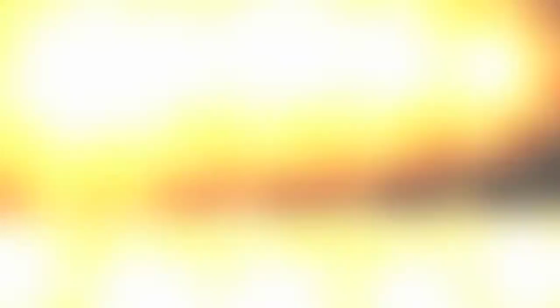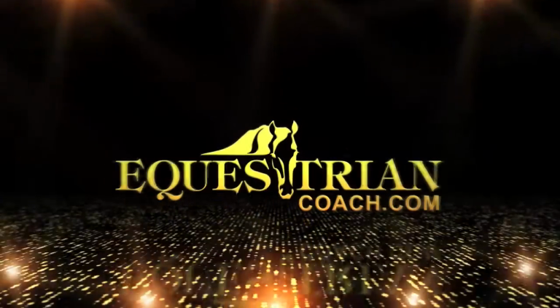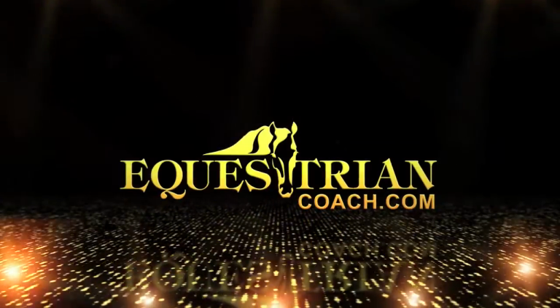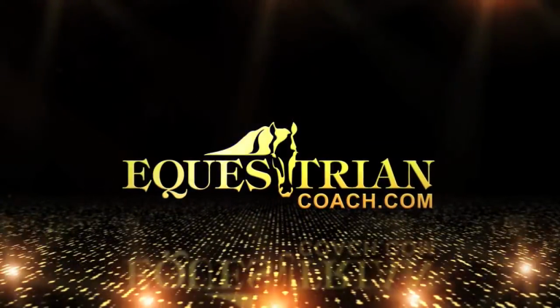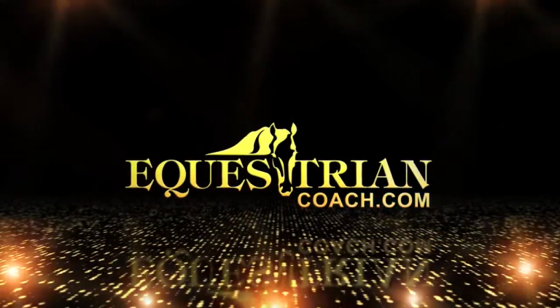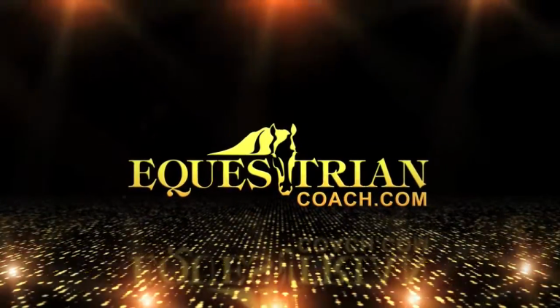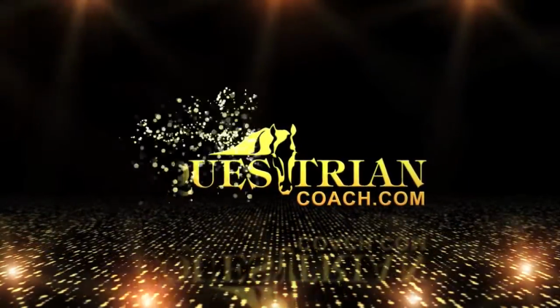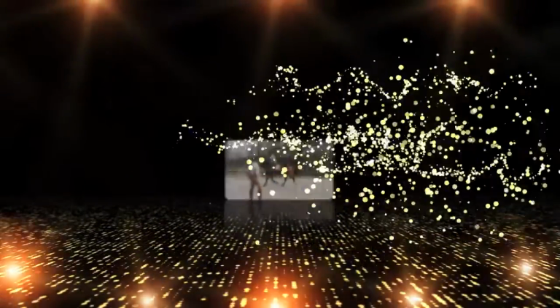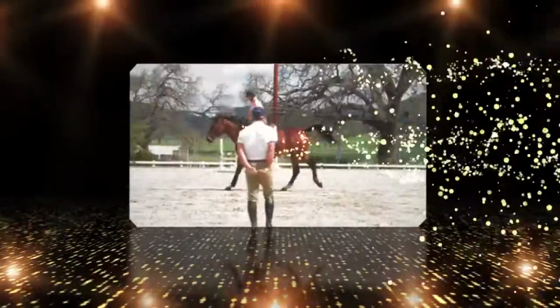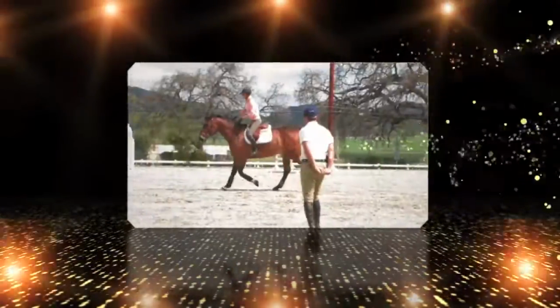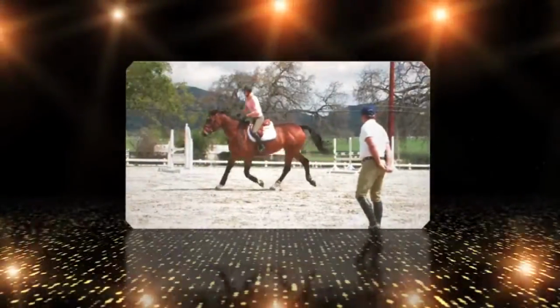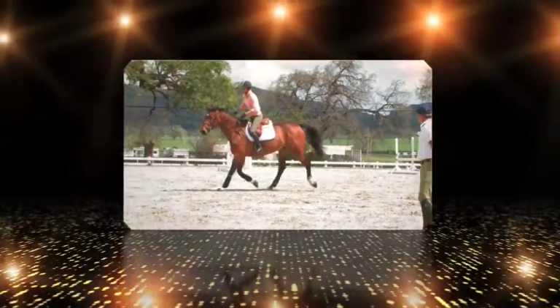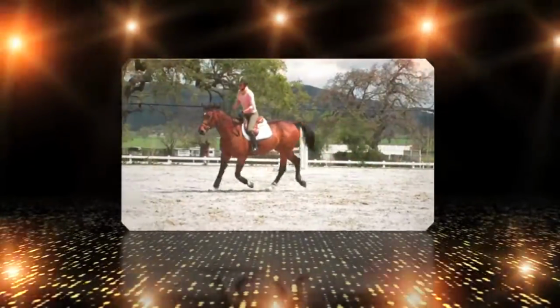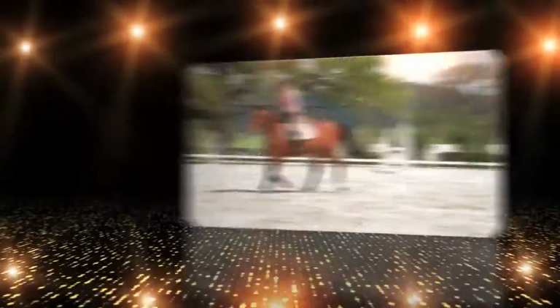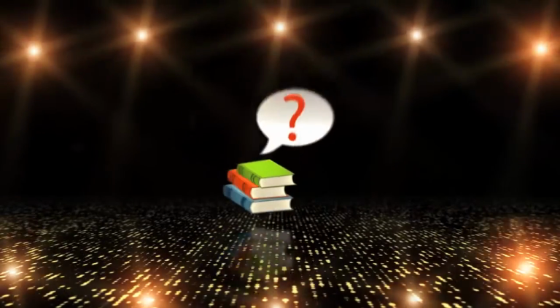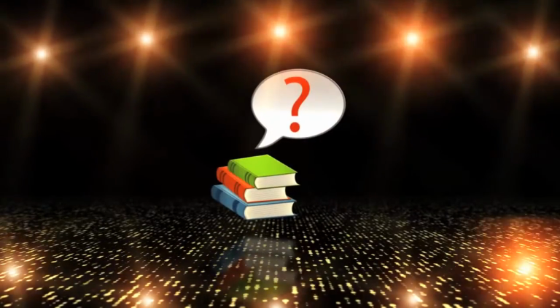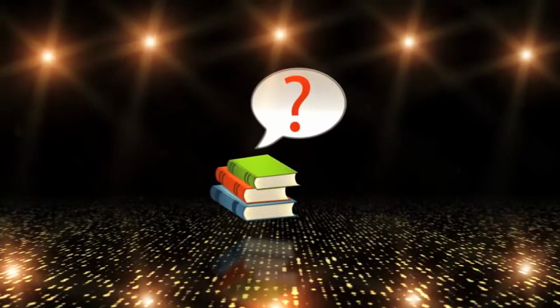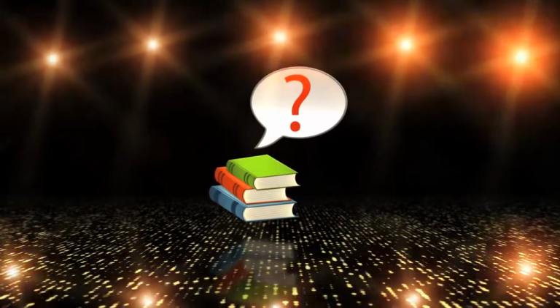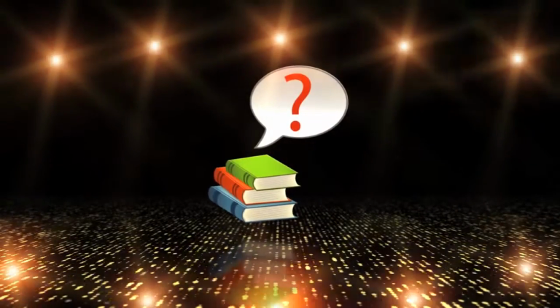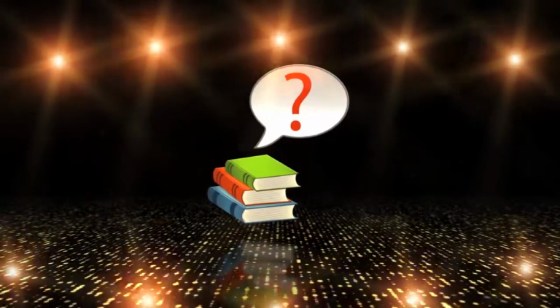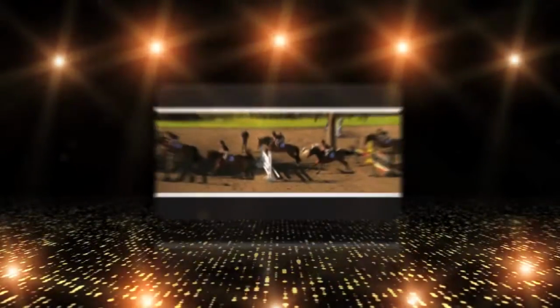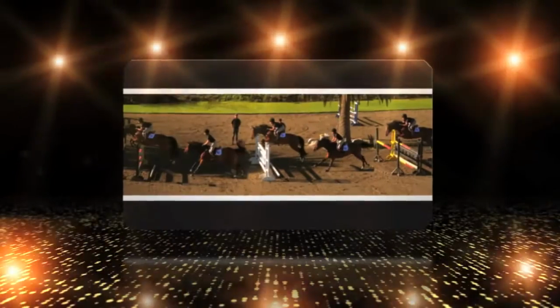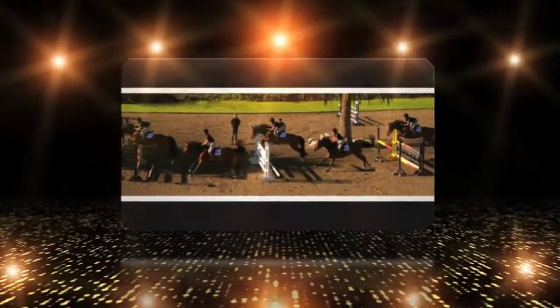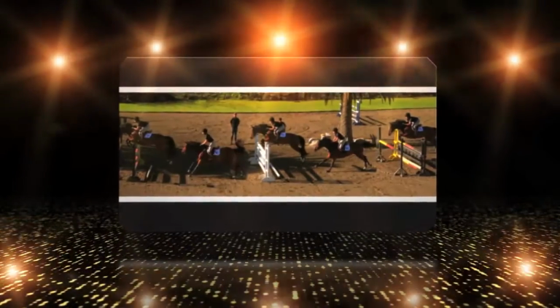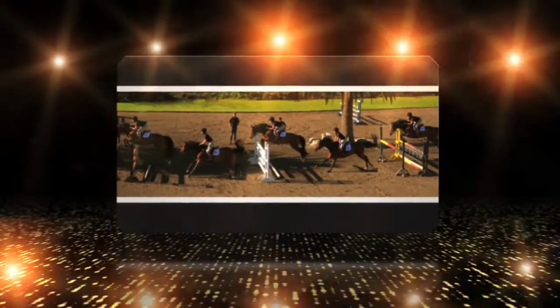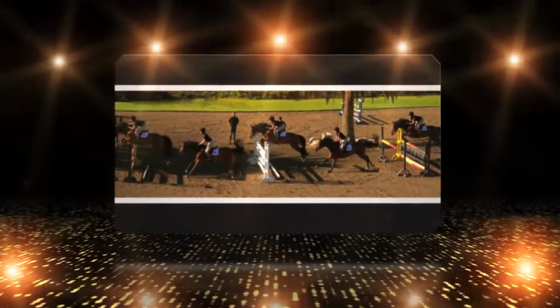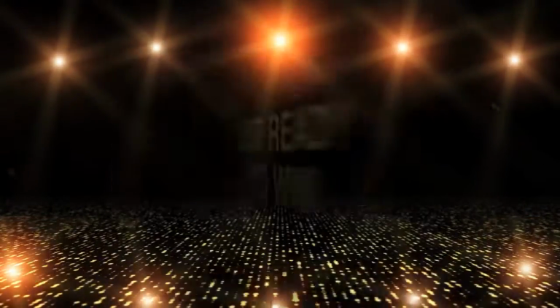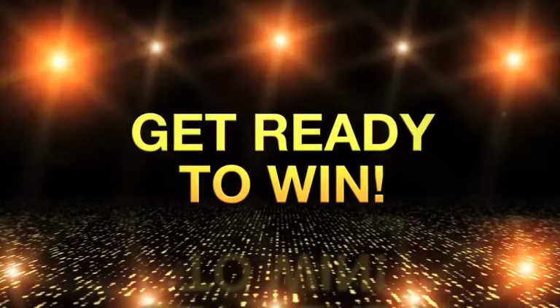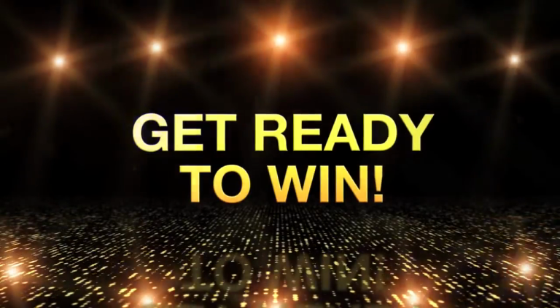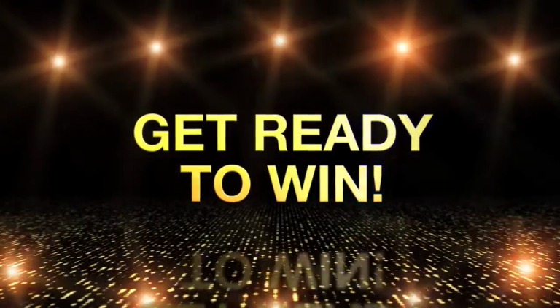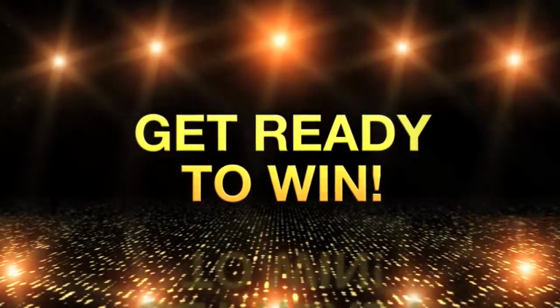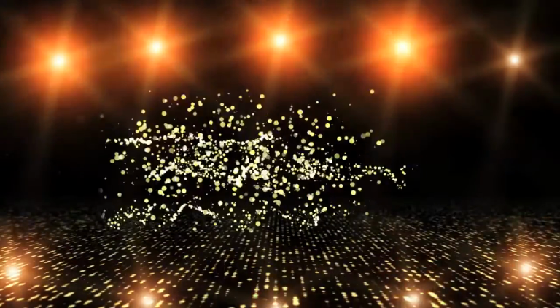Presenting EquestrianCoach.com. Coaching is a visual form of learning. It can be difficult to get a clear mental picture from a book. Equestrian Coach takes visual to the next level — it prepares you to win.